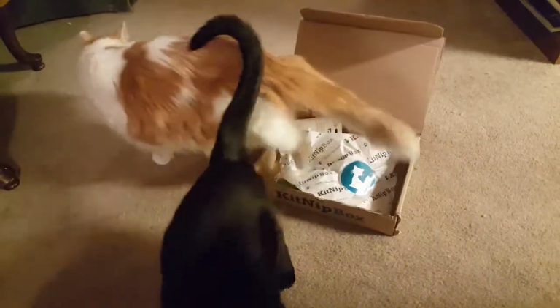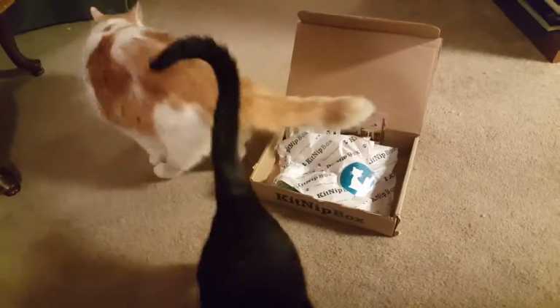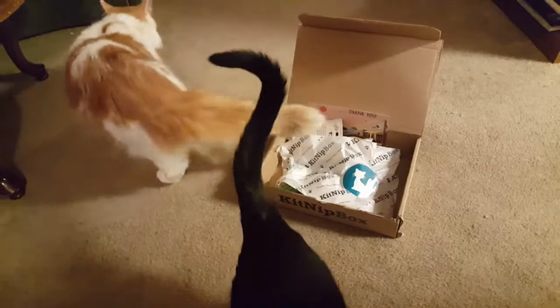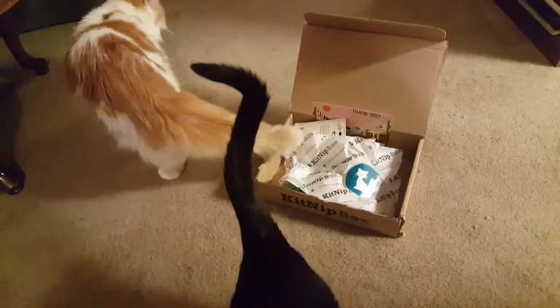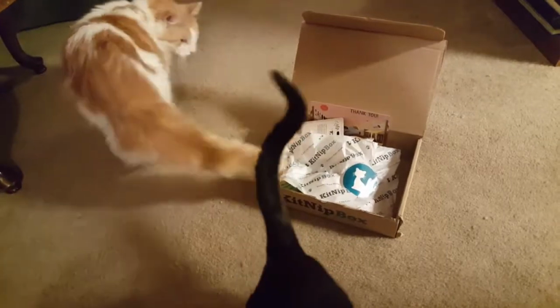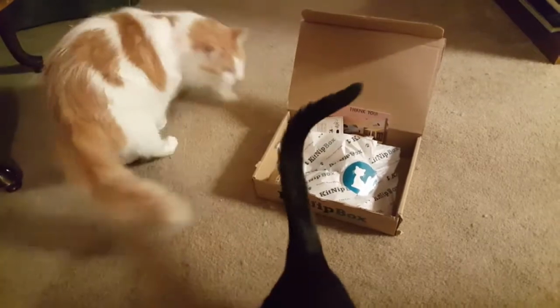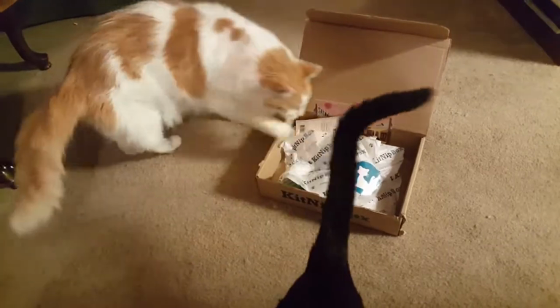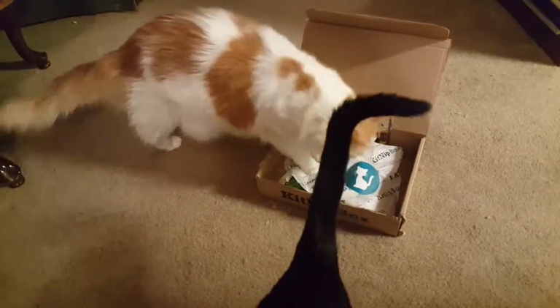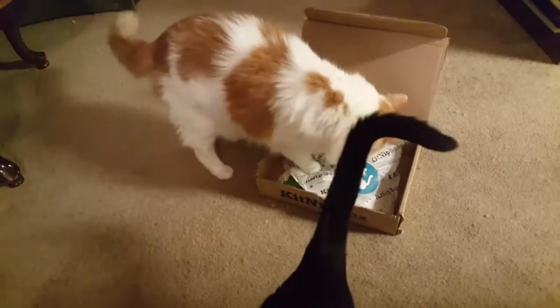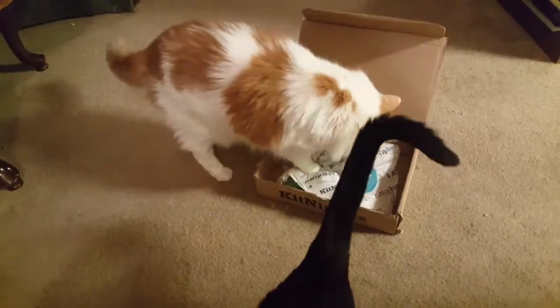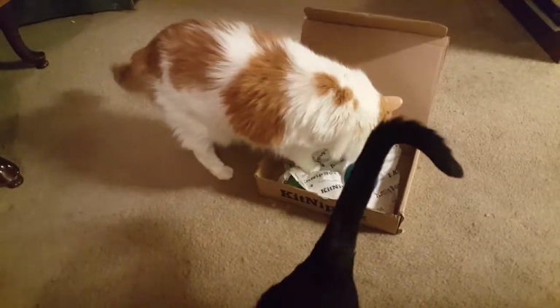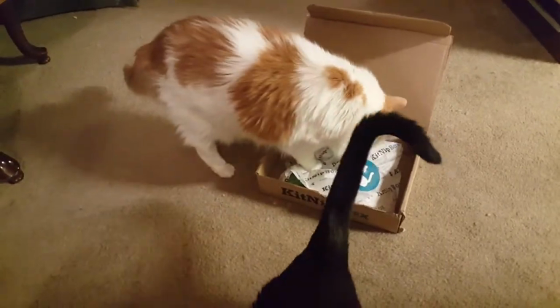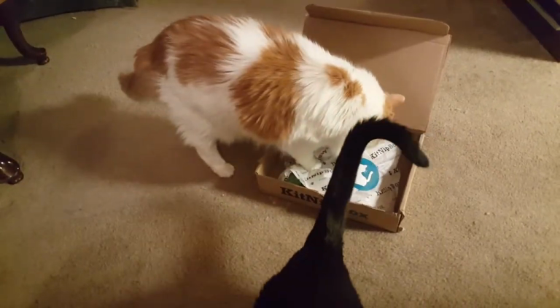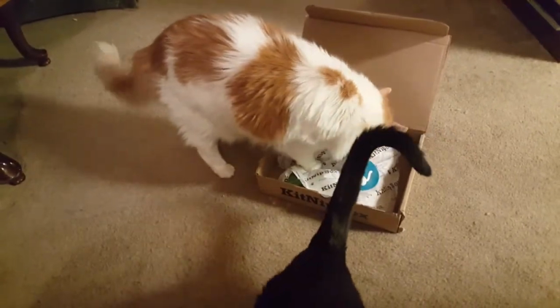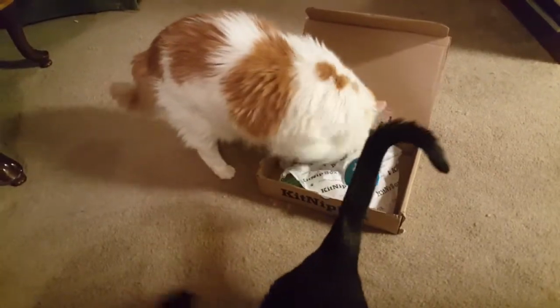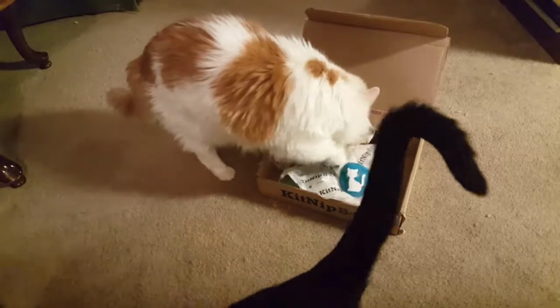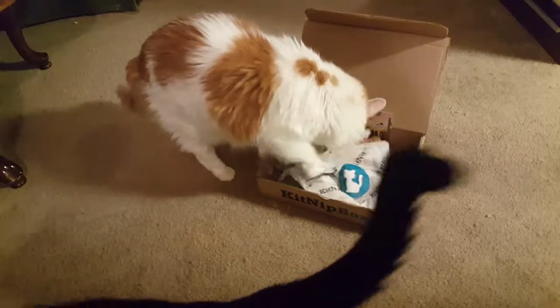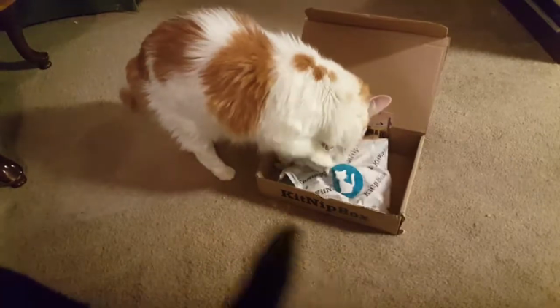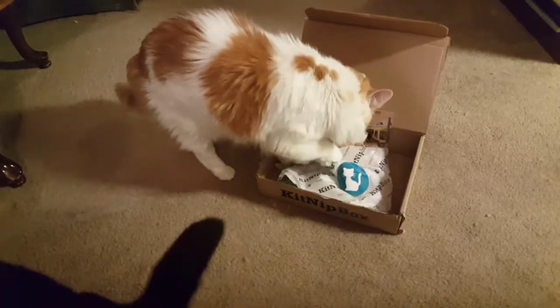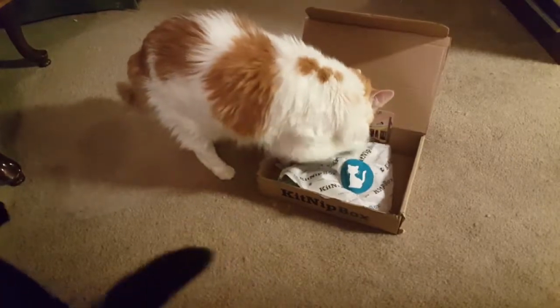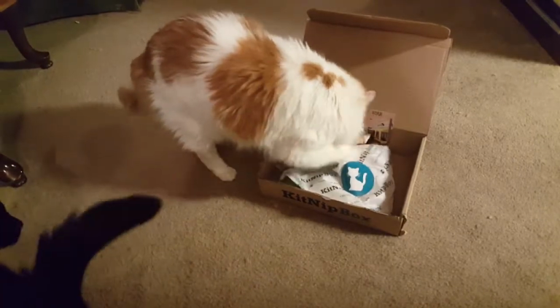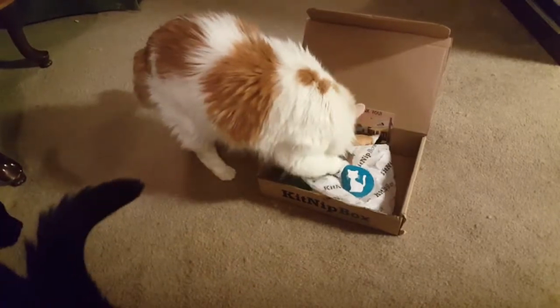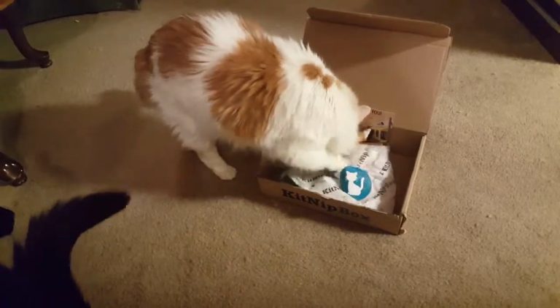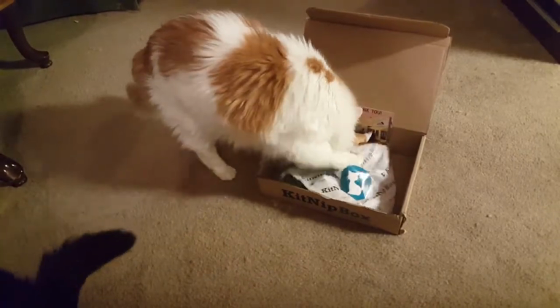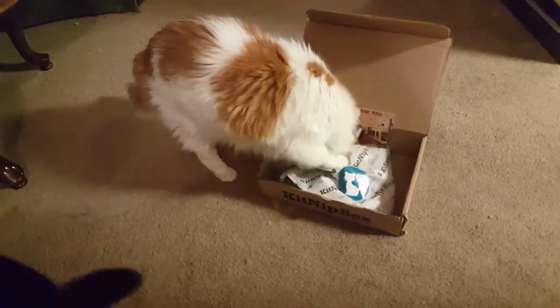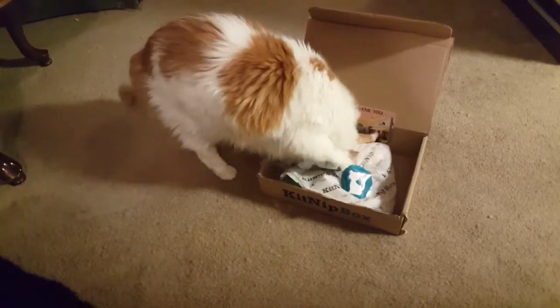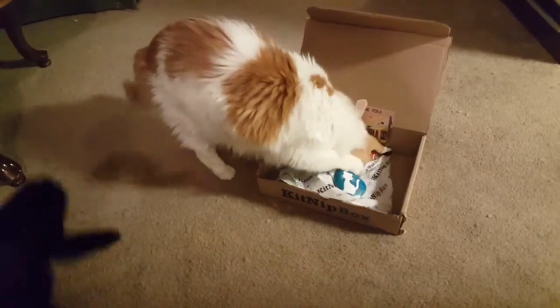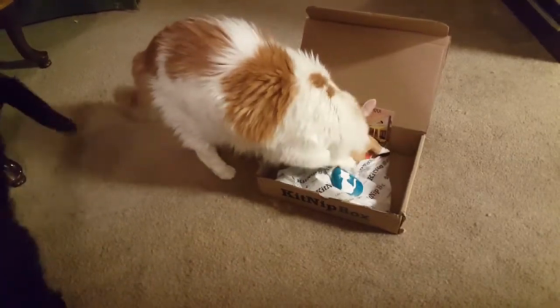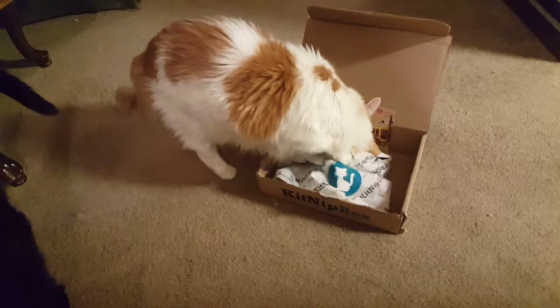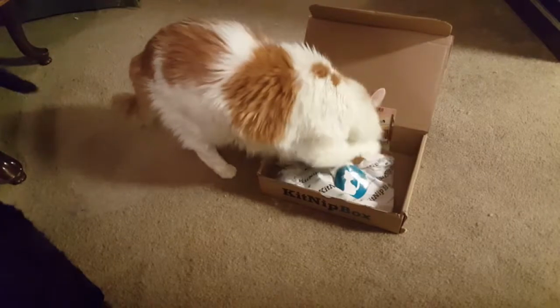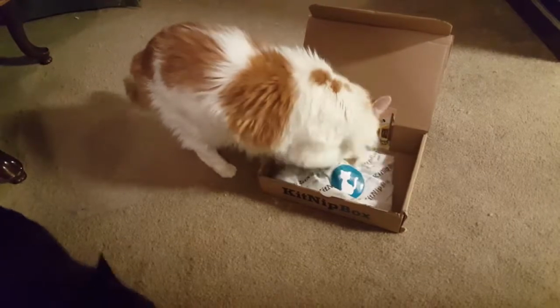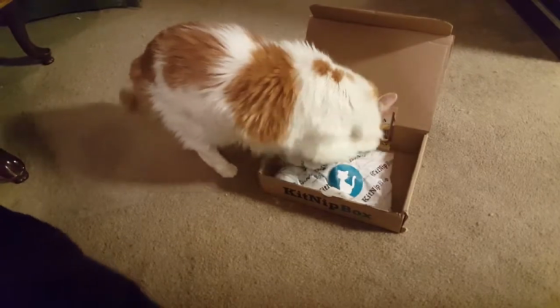What'd you find, Willis? What's in there? What's in there? What'd you find? He found something.